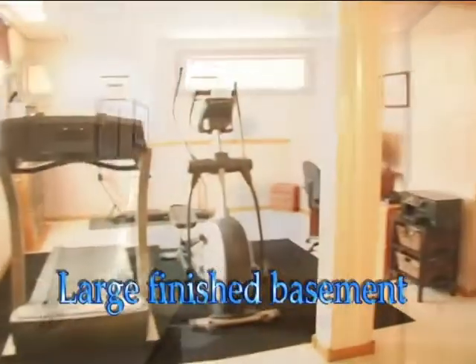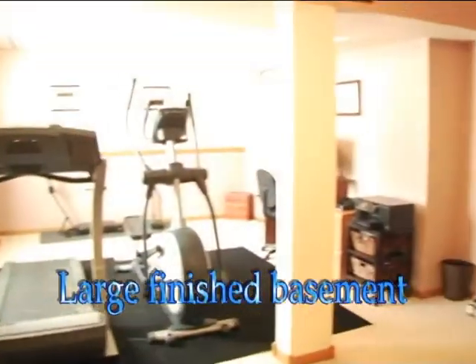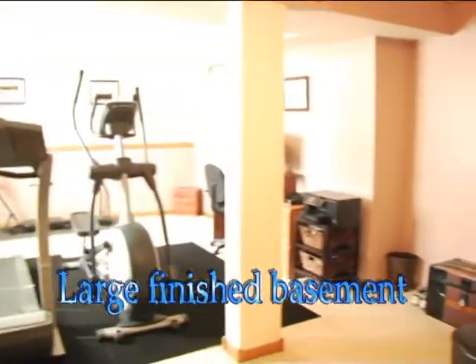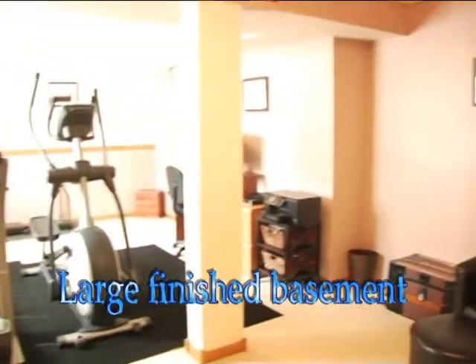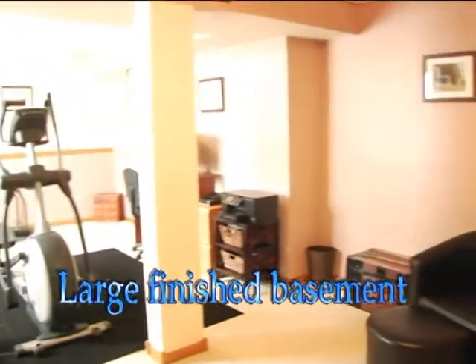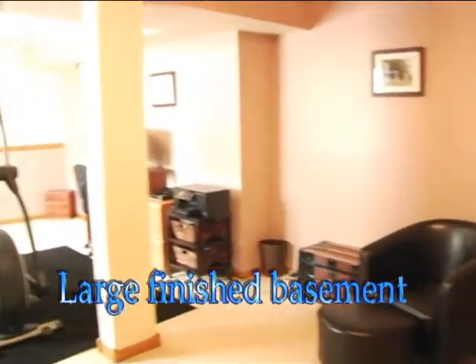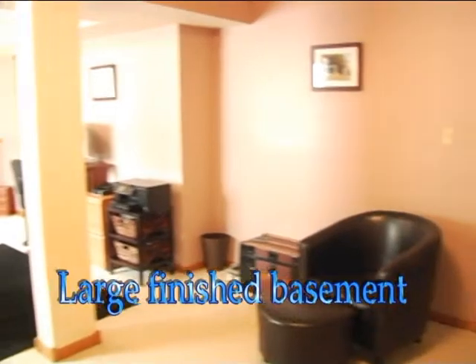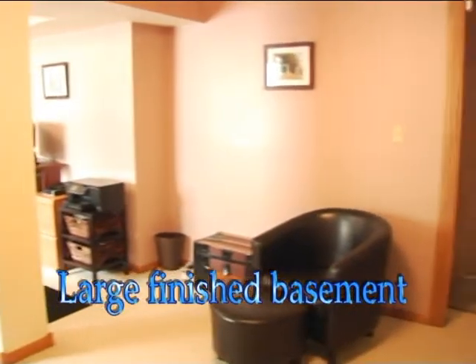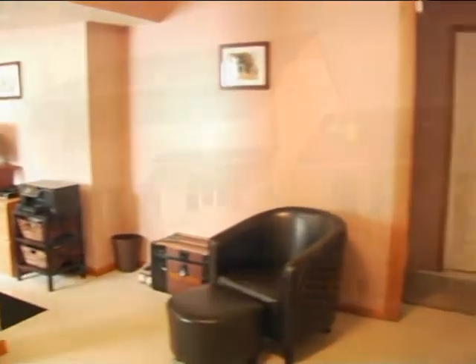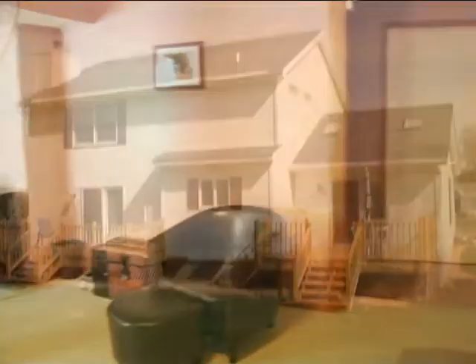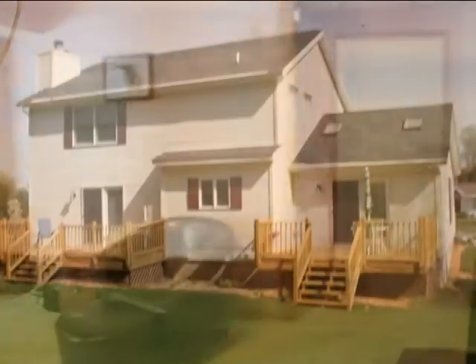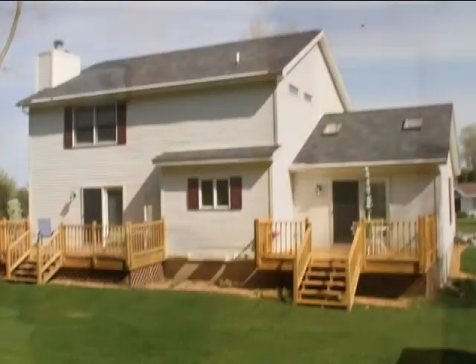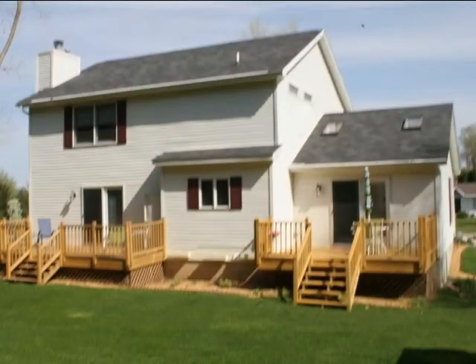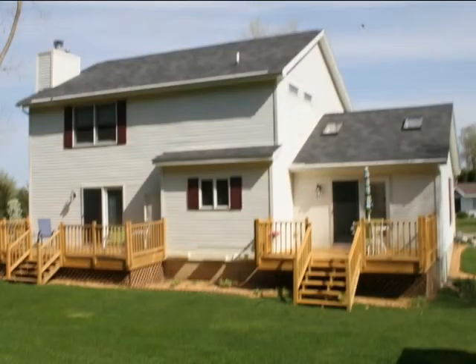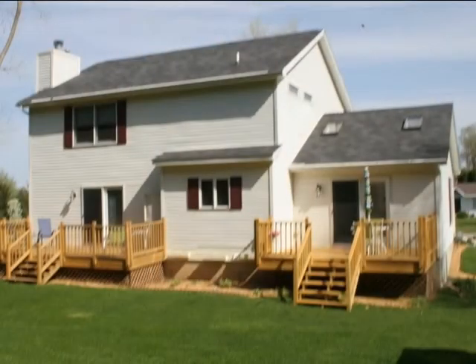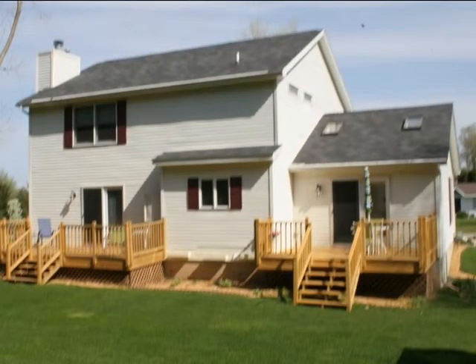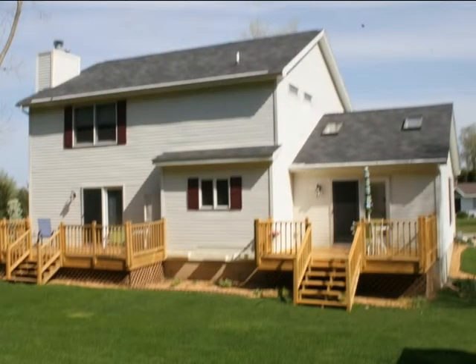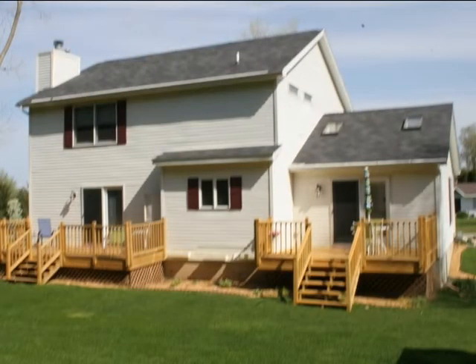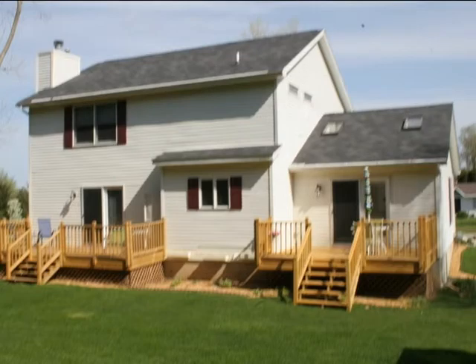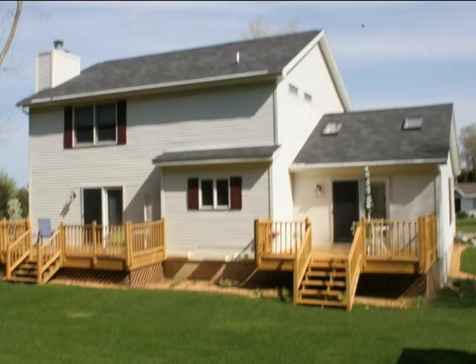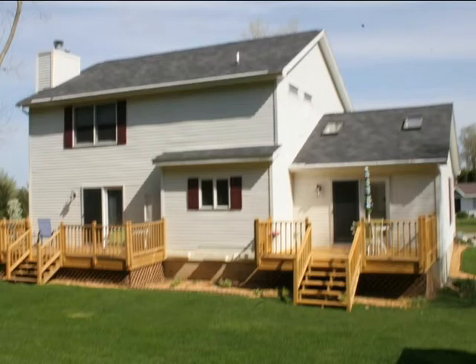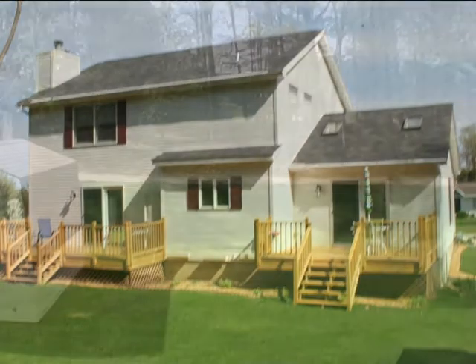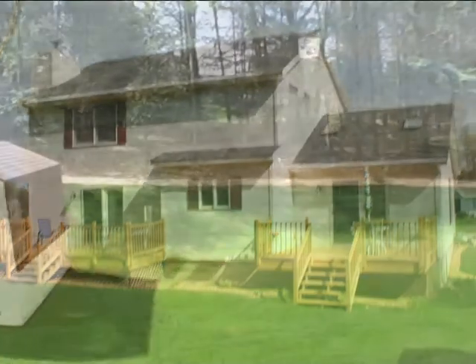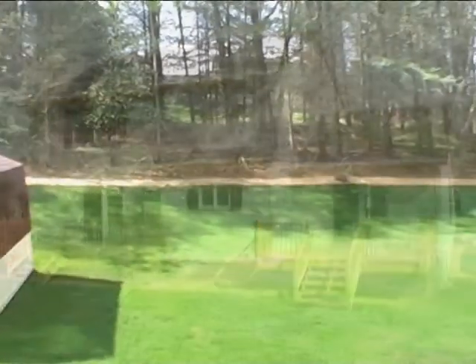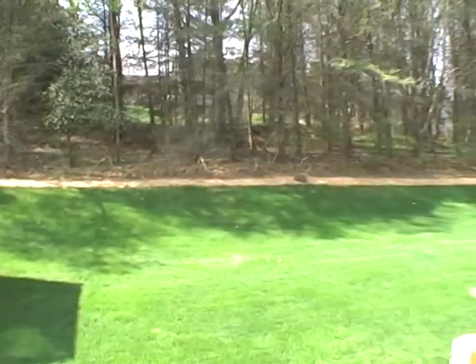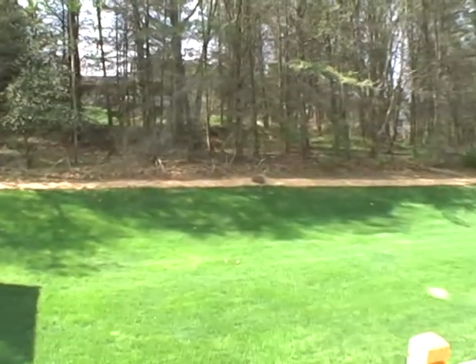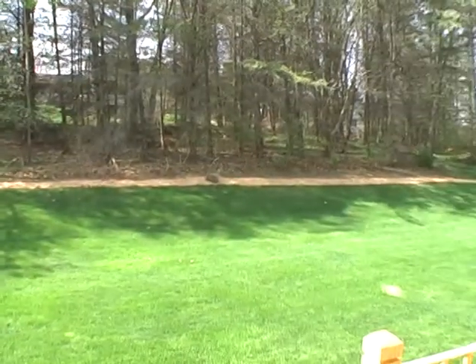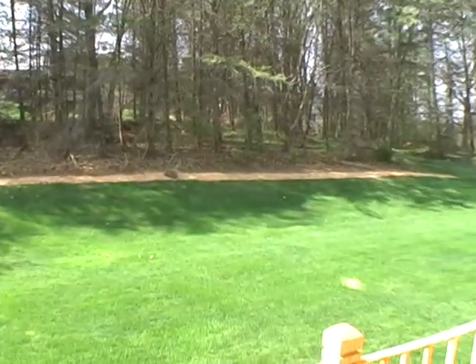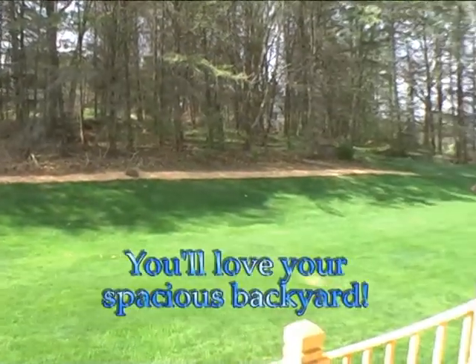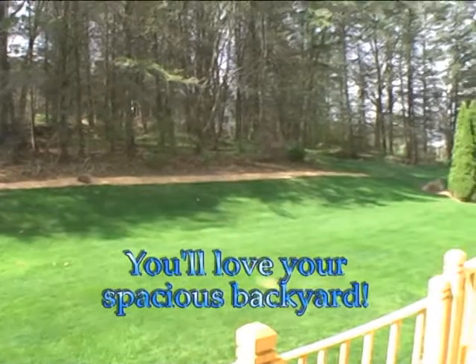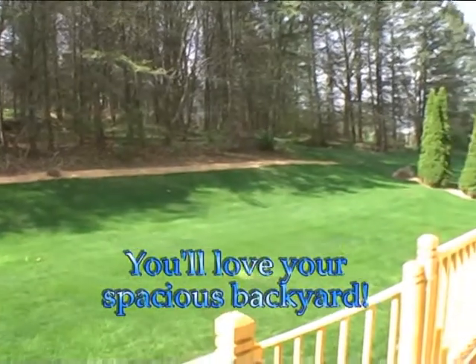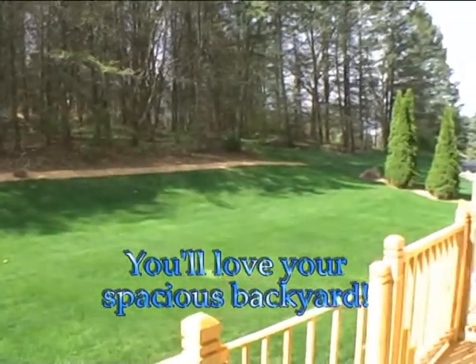There is virtually nothing left to do but move in and start enjoying your new home. The well-manicured yard offers lots of room for summertime play, and the two new decks are just perfect for relaxing and entertaining.